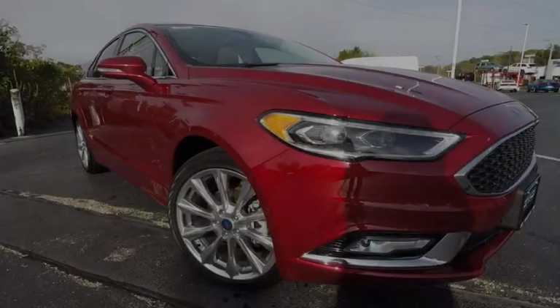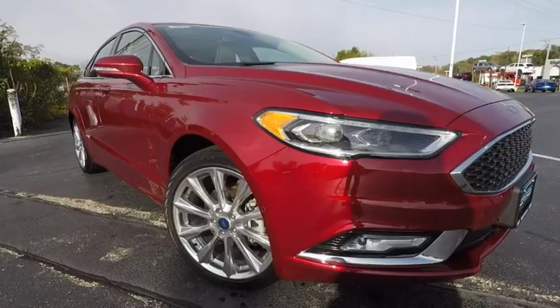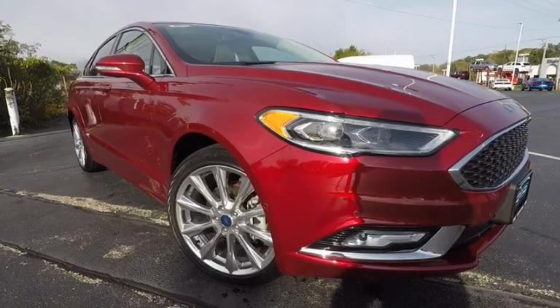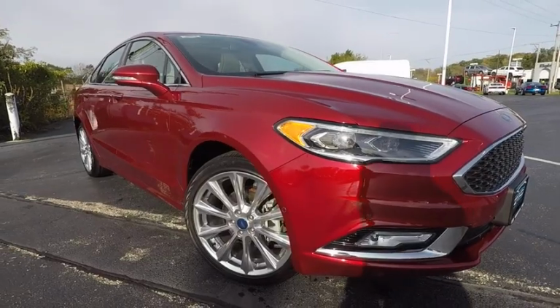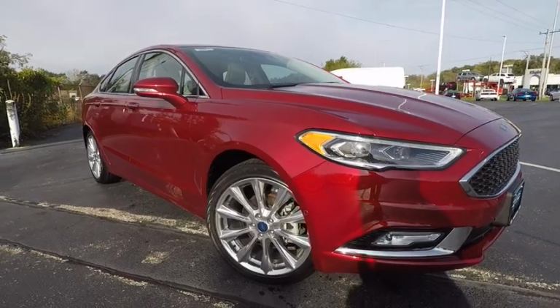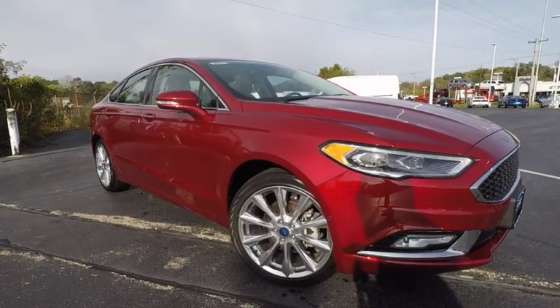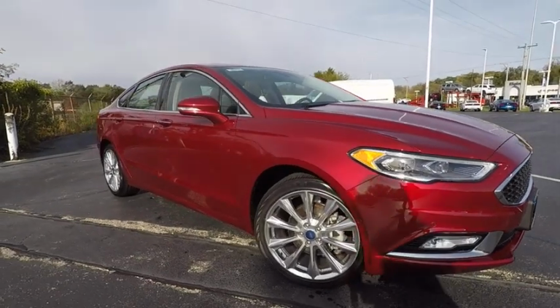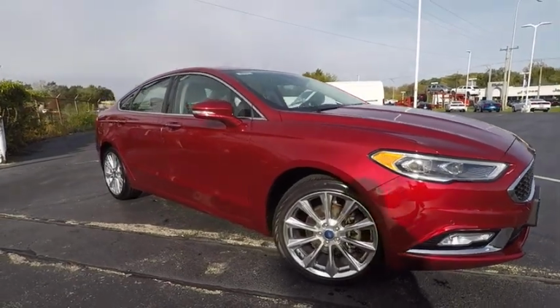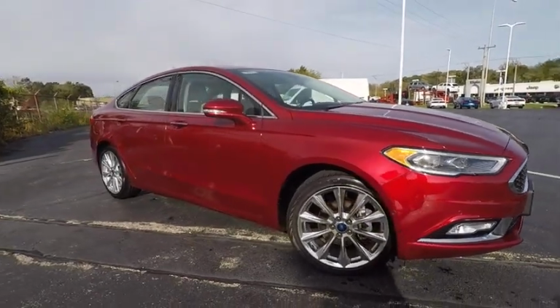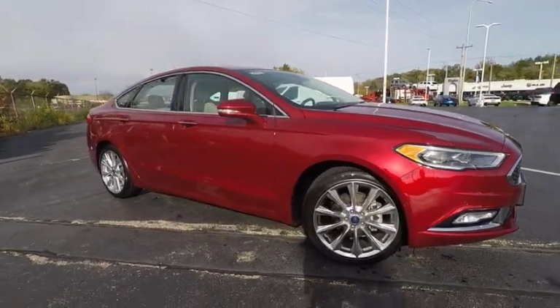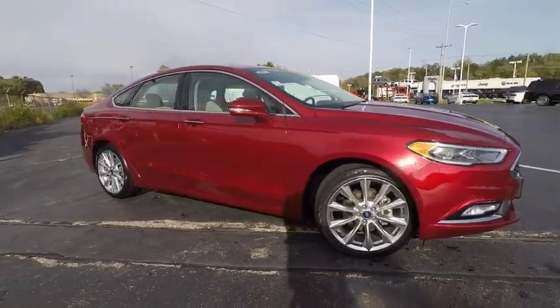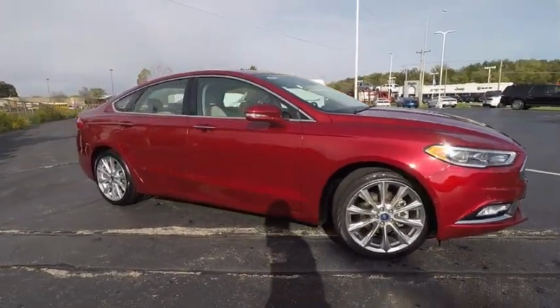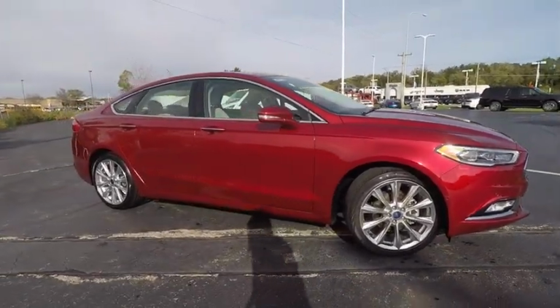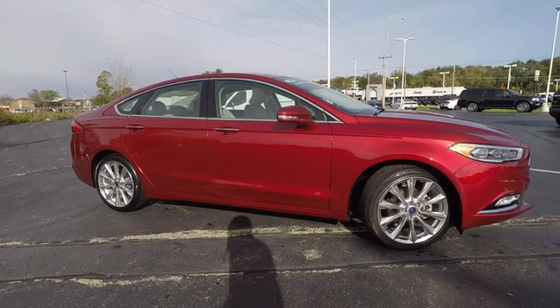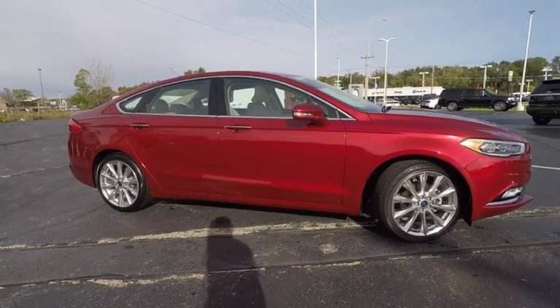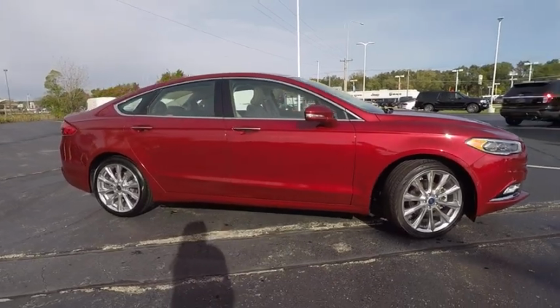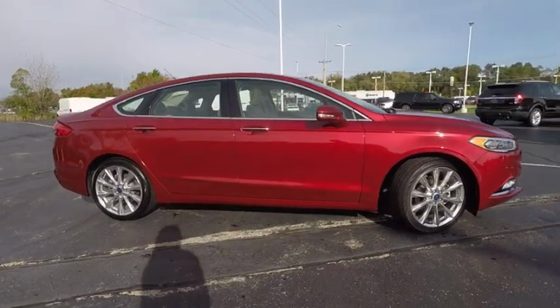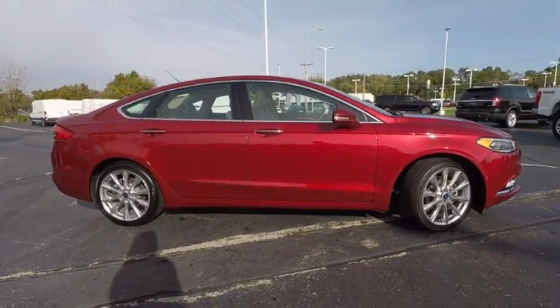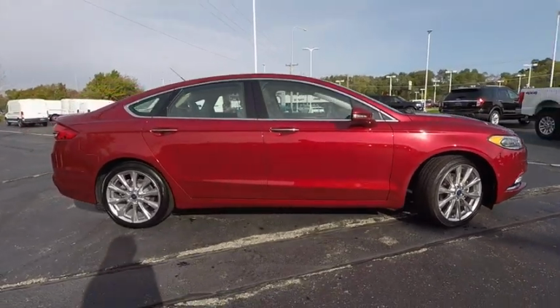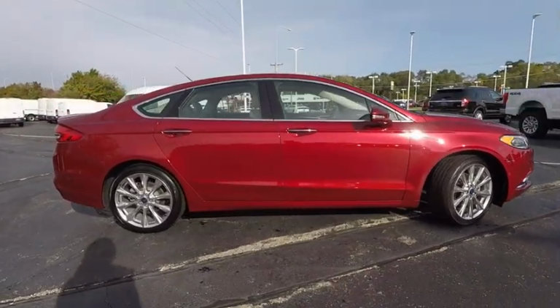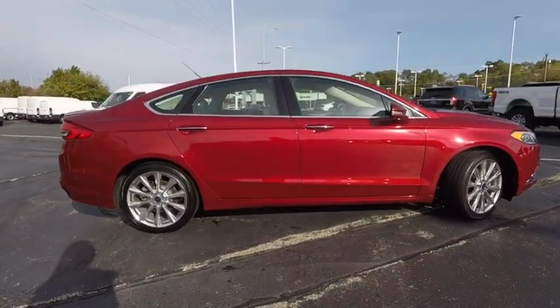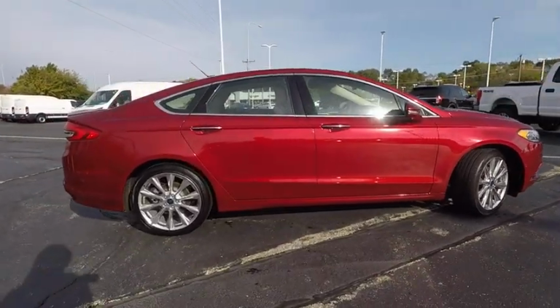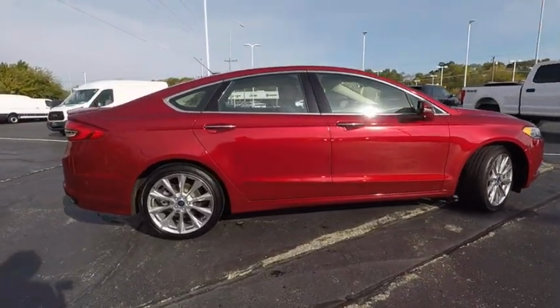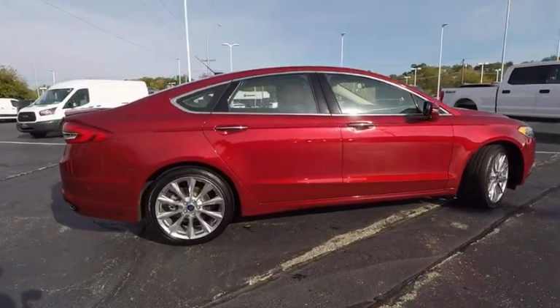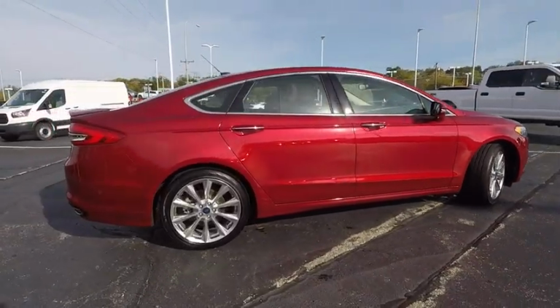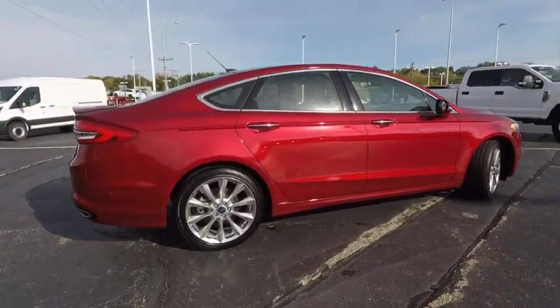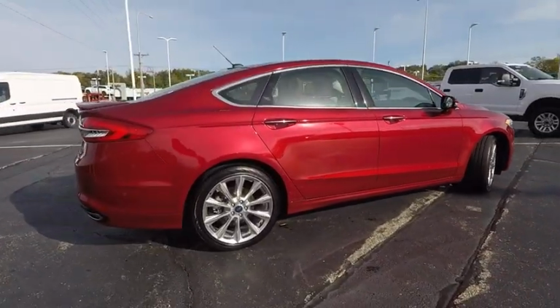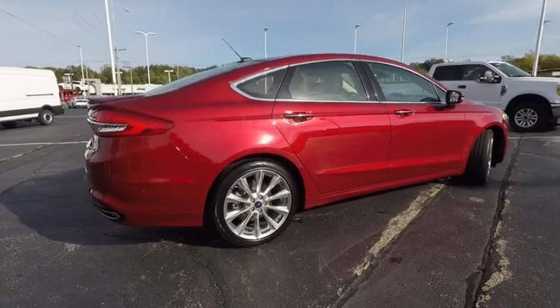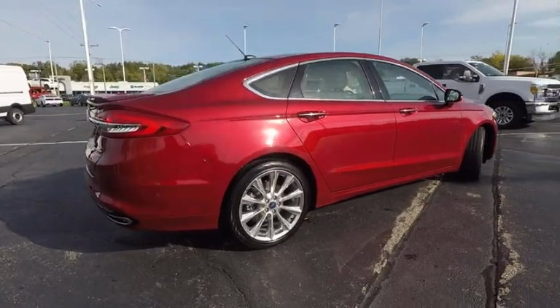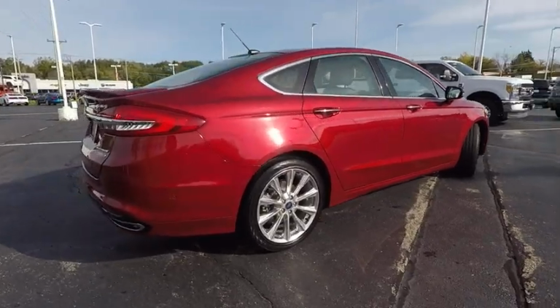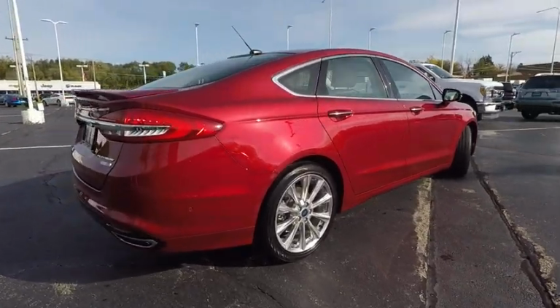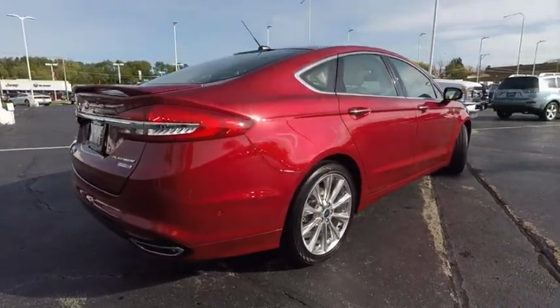2017 Fusion. You can have both impressive power and great economy in a Fusion, and it is priced below $30,000. This vehicle has less than 15,000 miles.